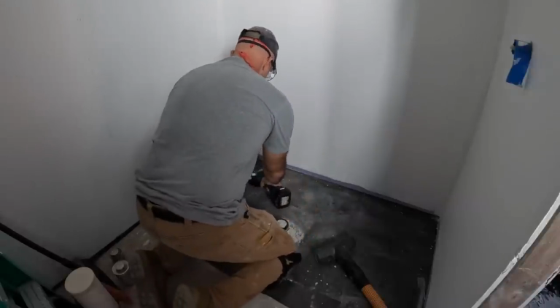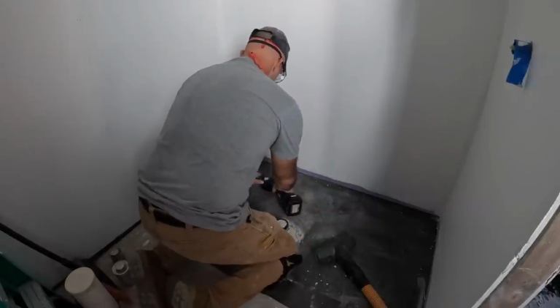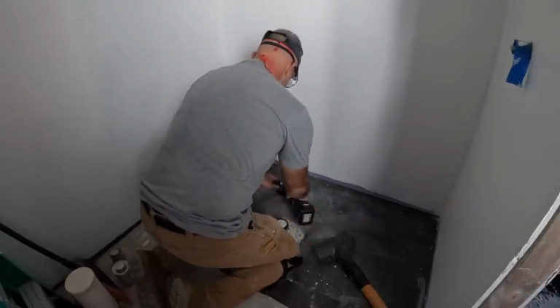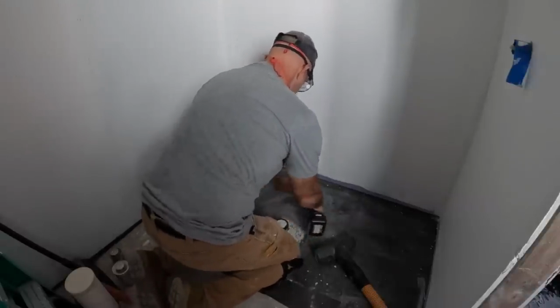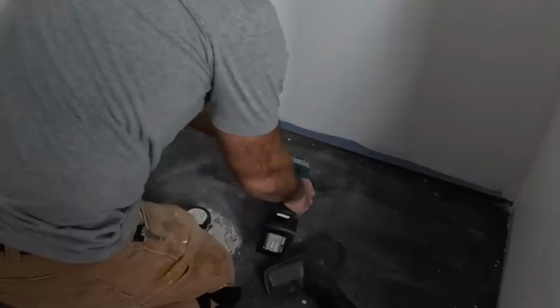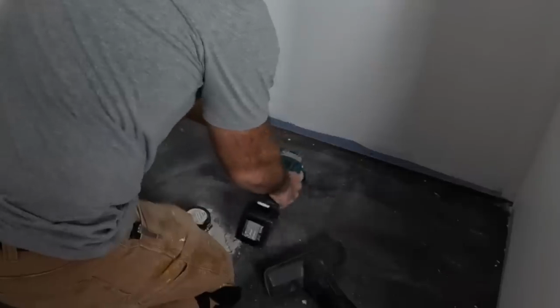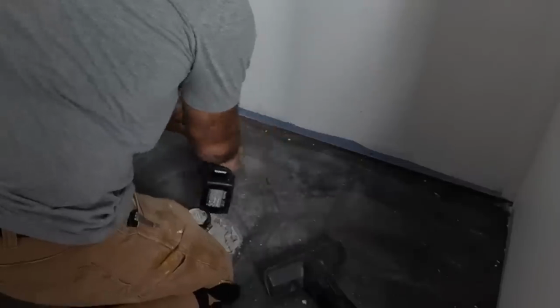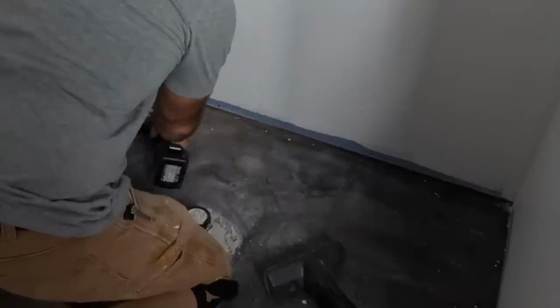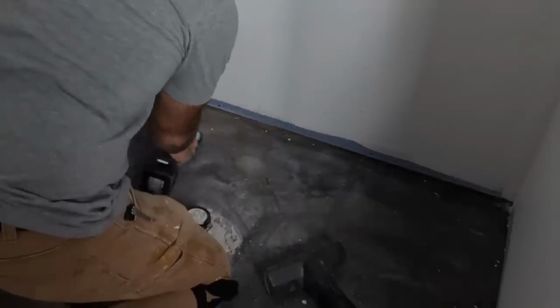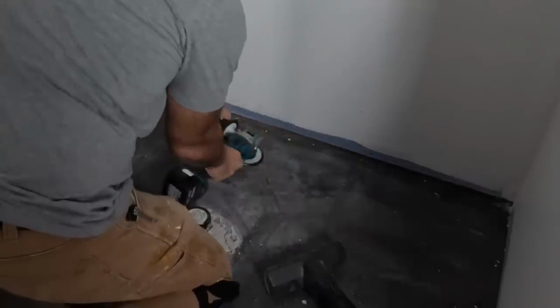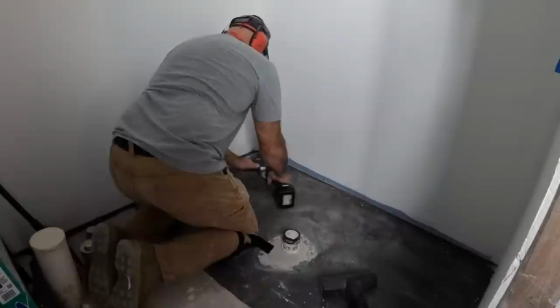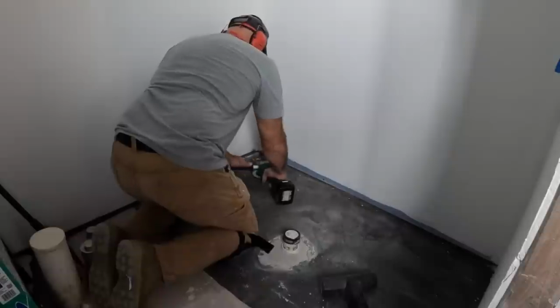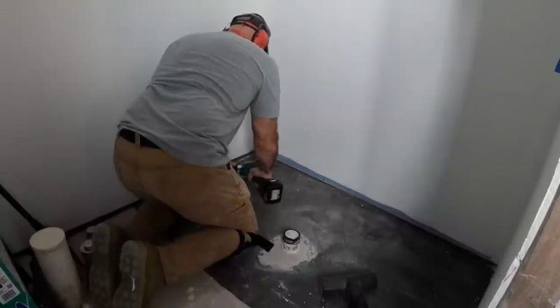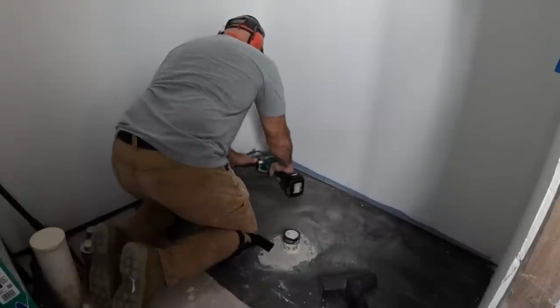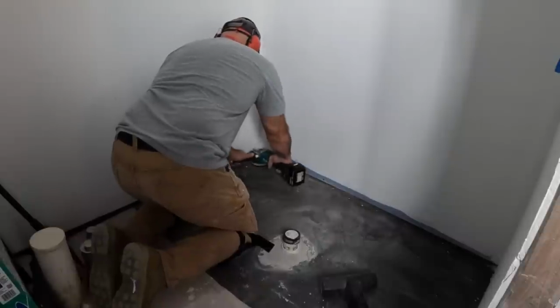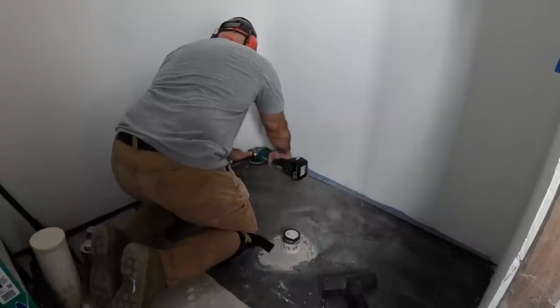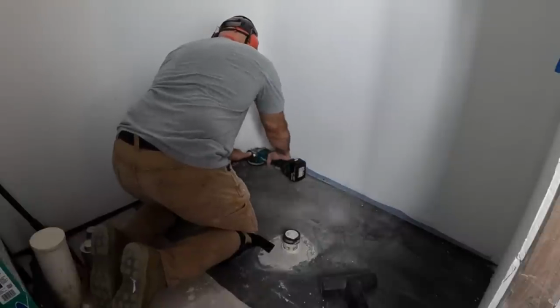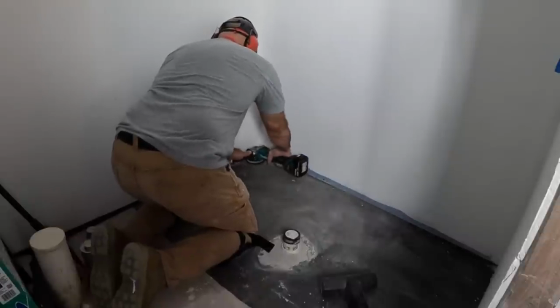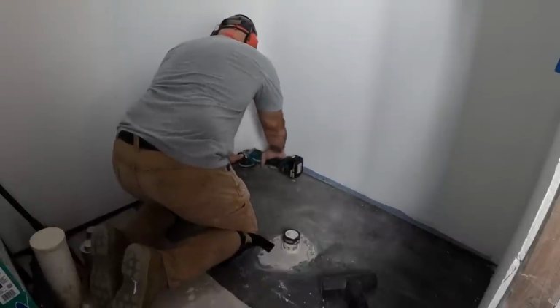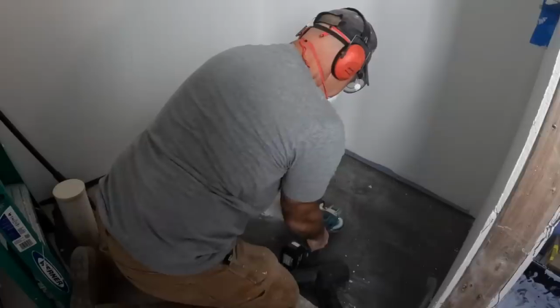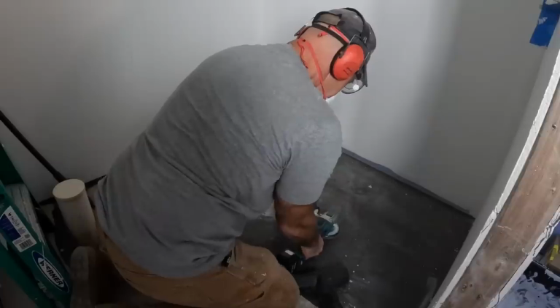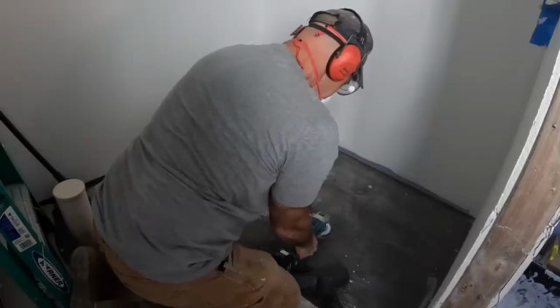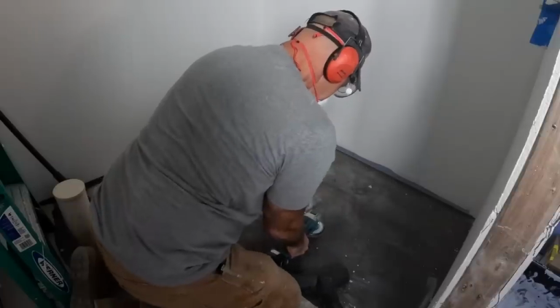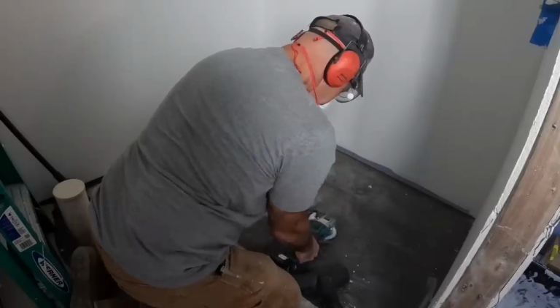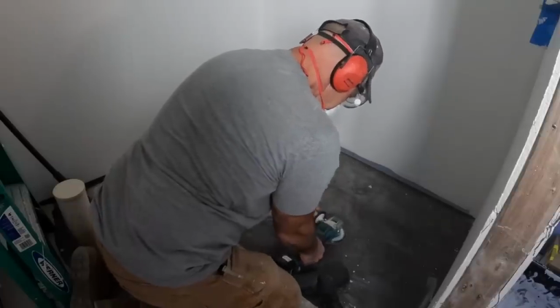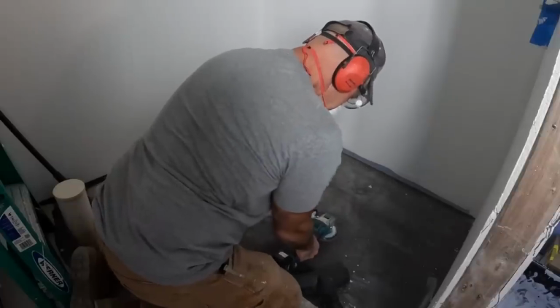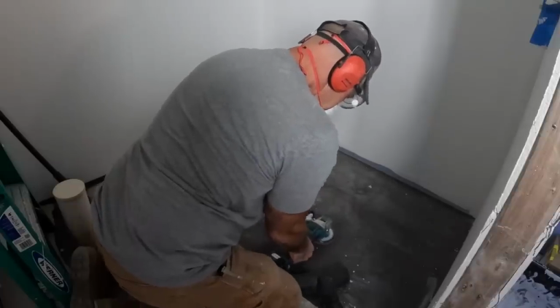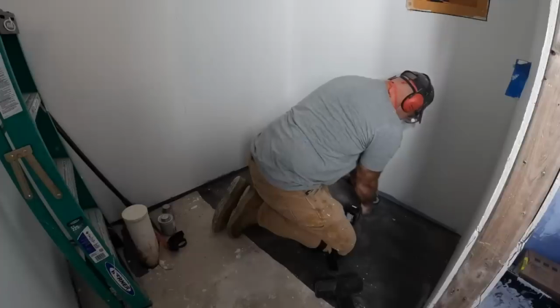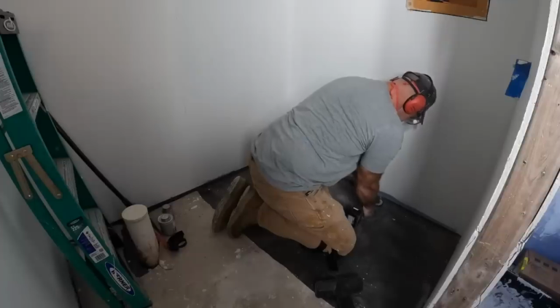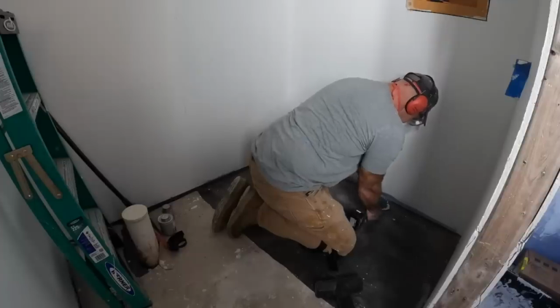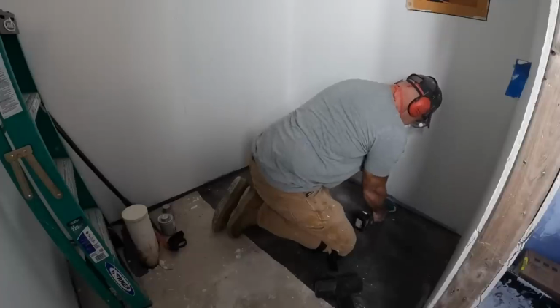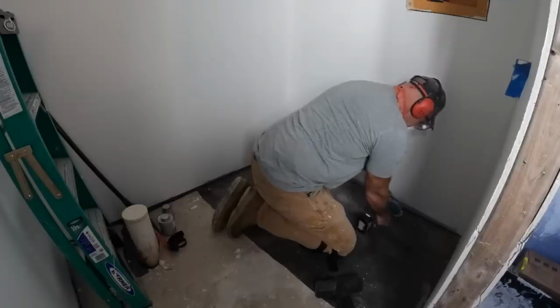I use the rotary grinder and some 40 grit sandpaper flaps to abrade the surface to try and give it the best chance for adhesion. Let's do it.